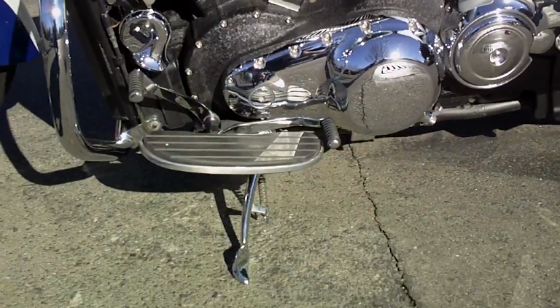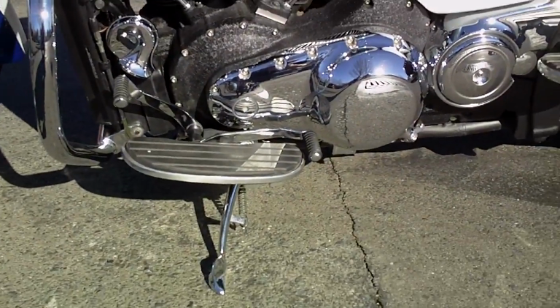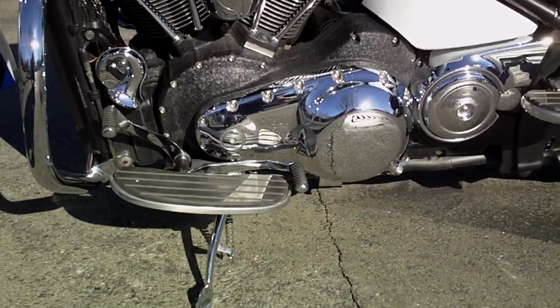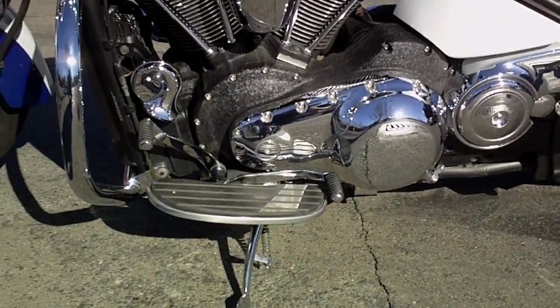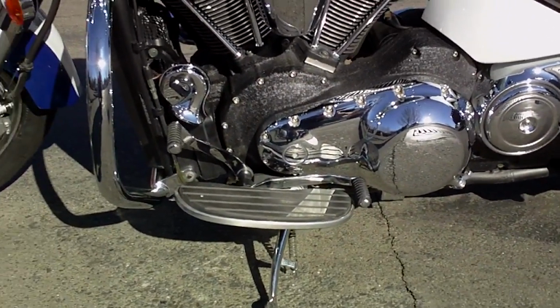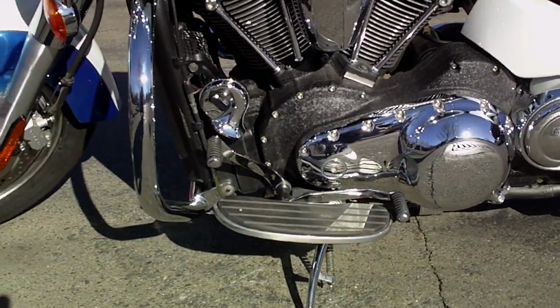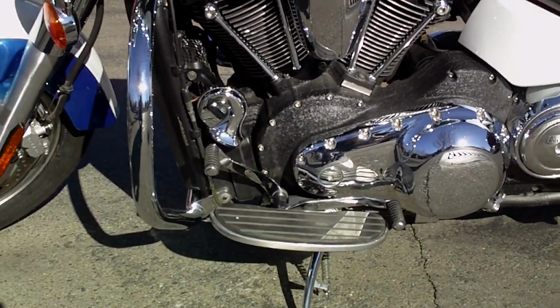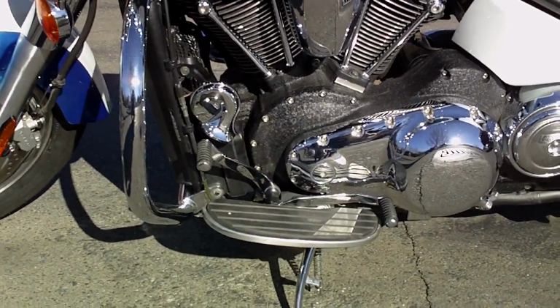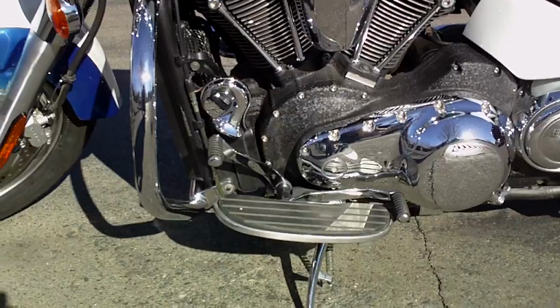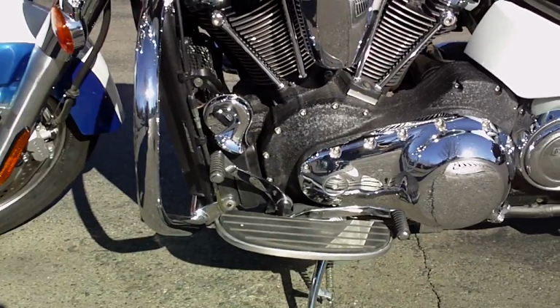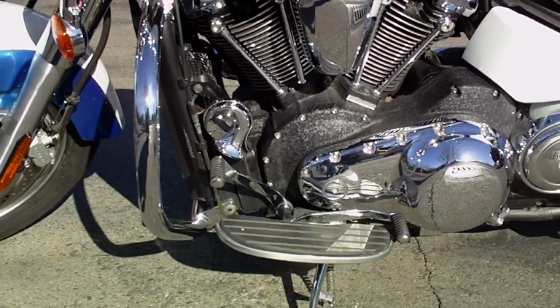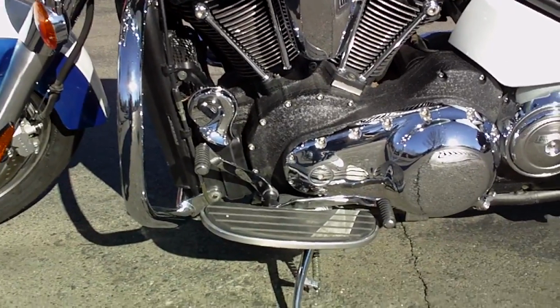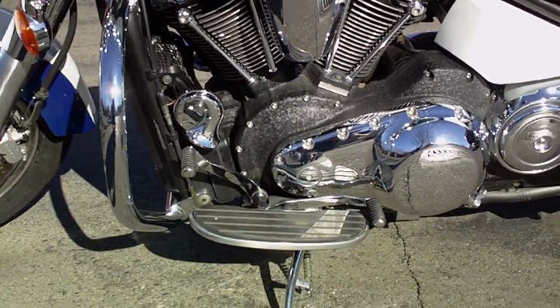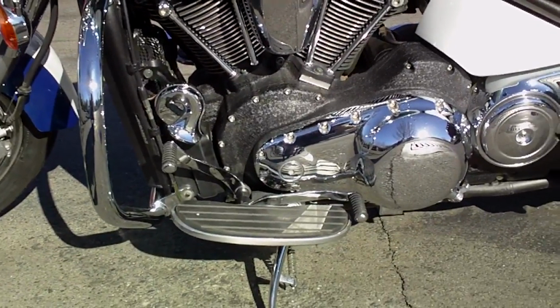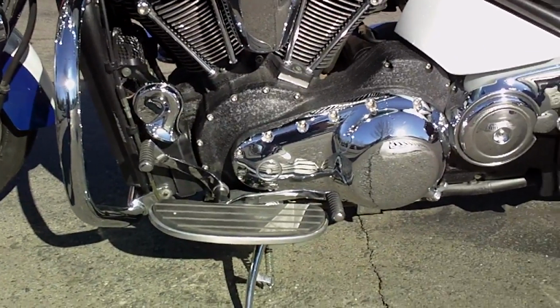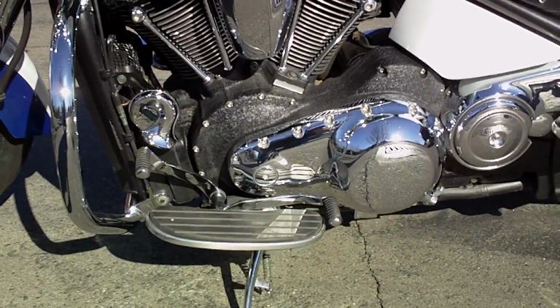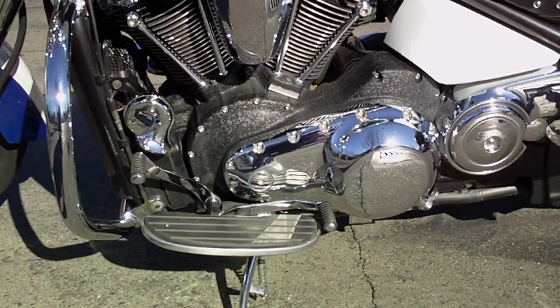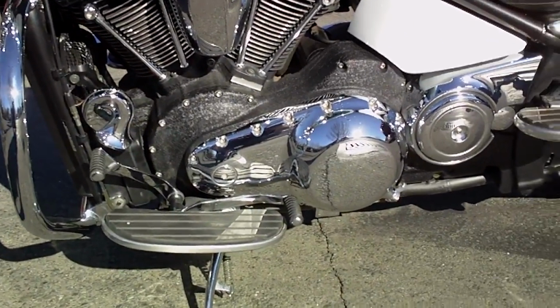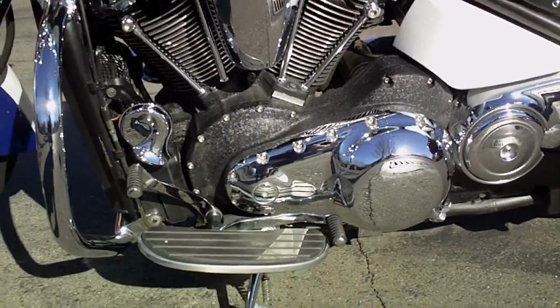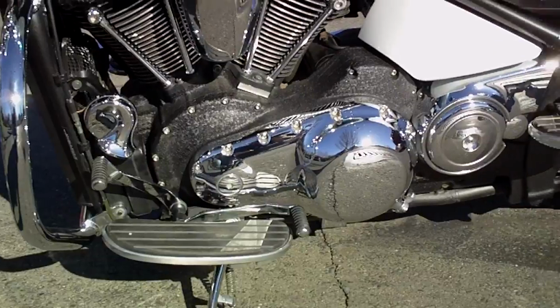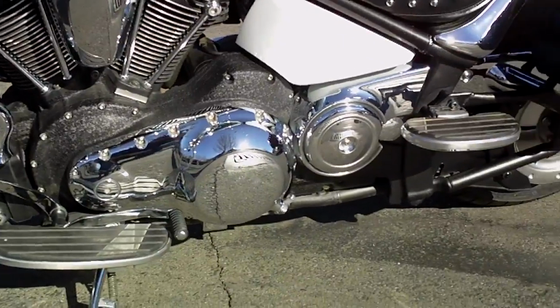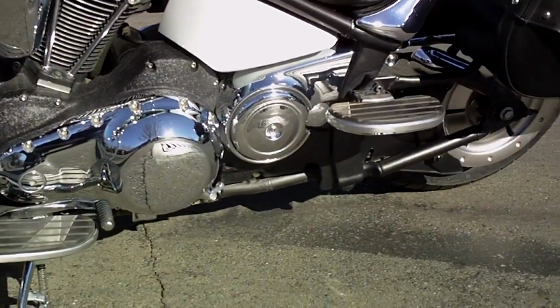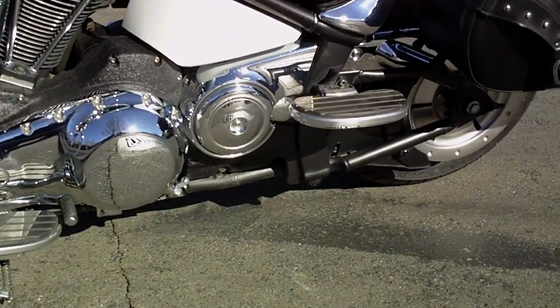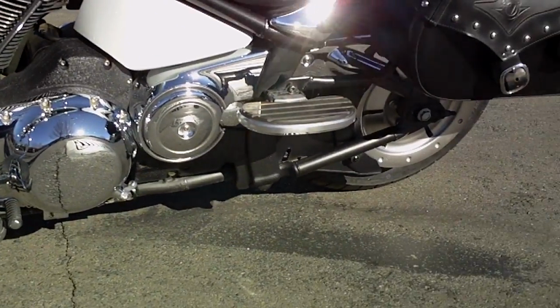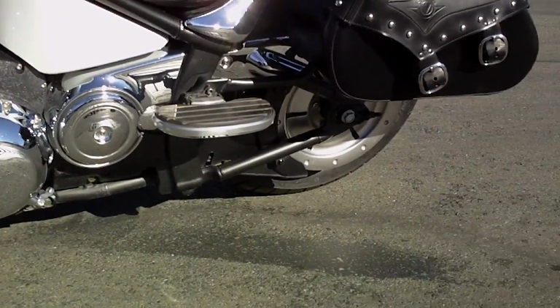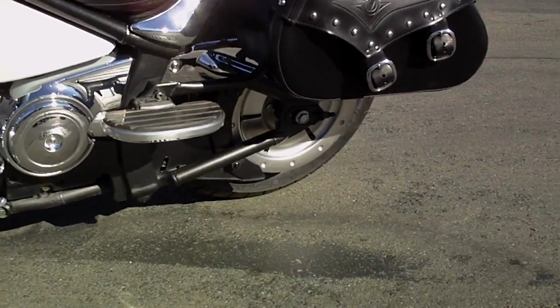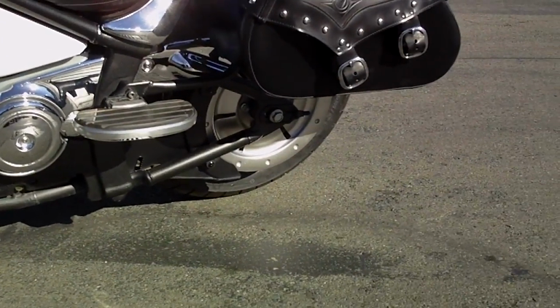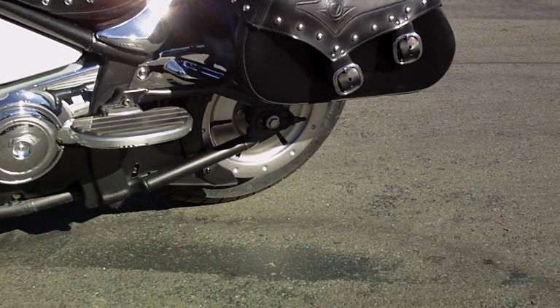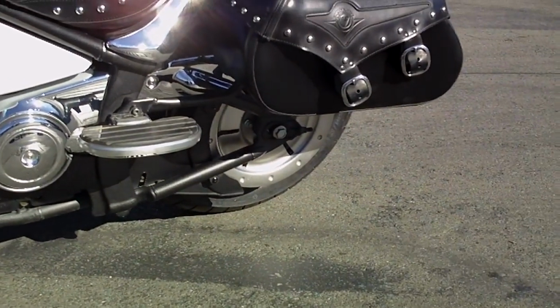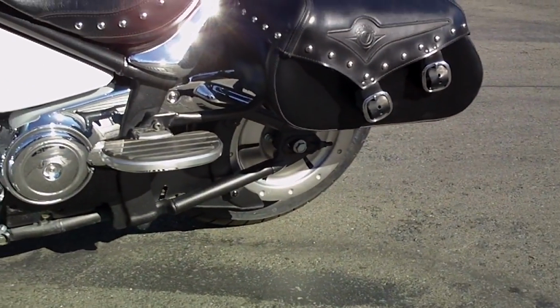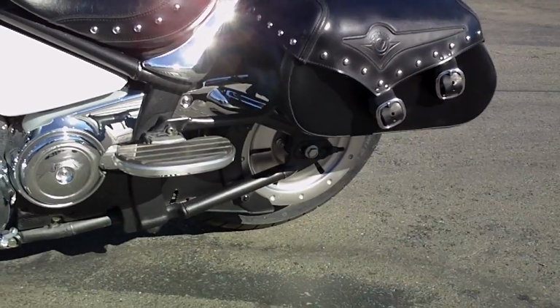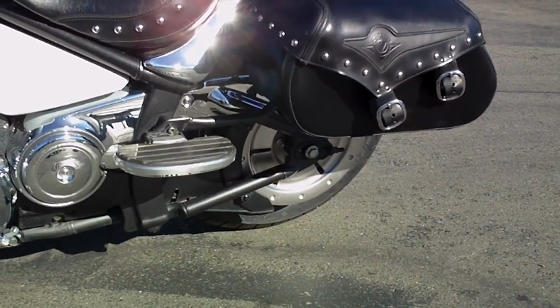Got the floorboards there with the heel-toe shifter — you don't have to scuff up or wear out your boots. Got a real nice loud horn on it too, just in case you need it. This is a belt drive bike, real quiet drive train.